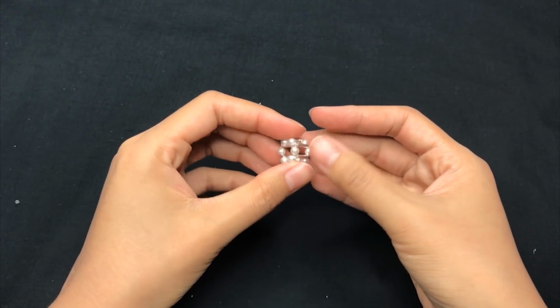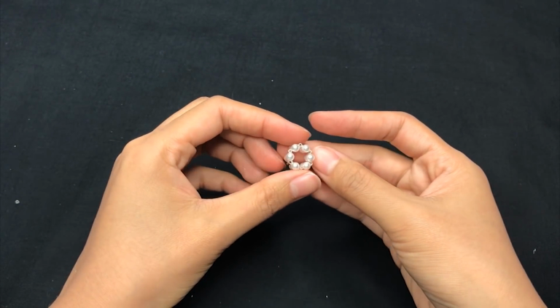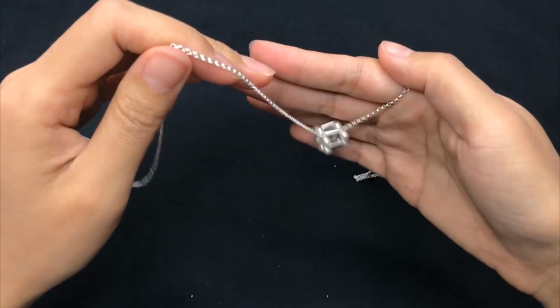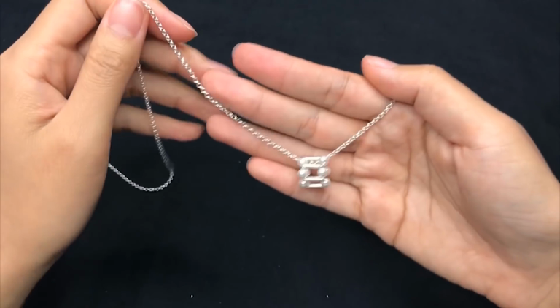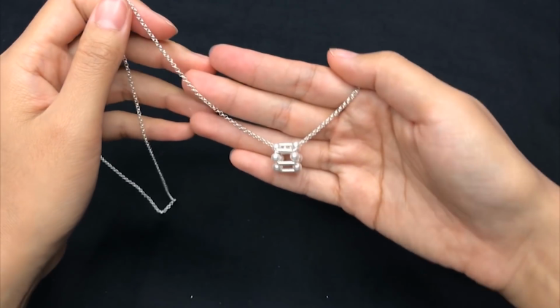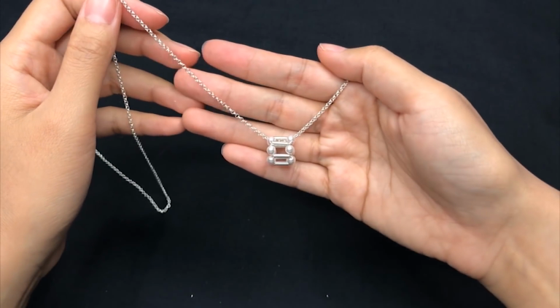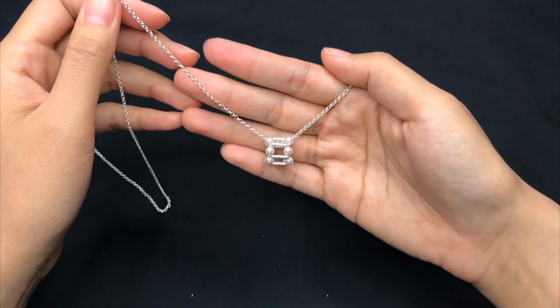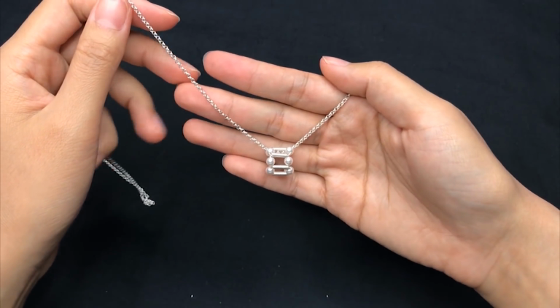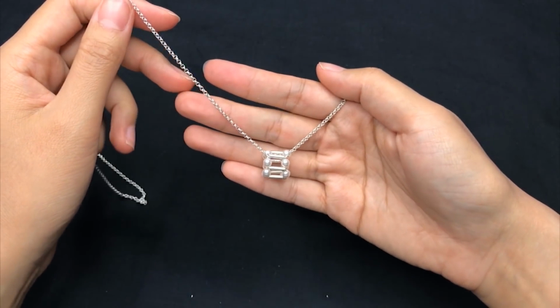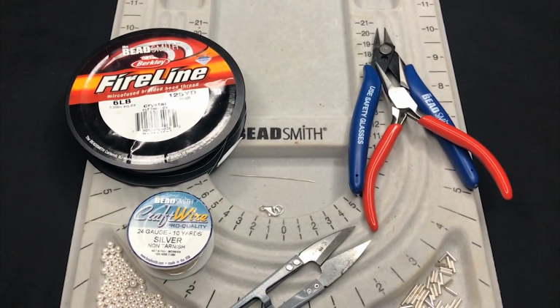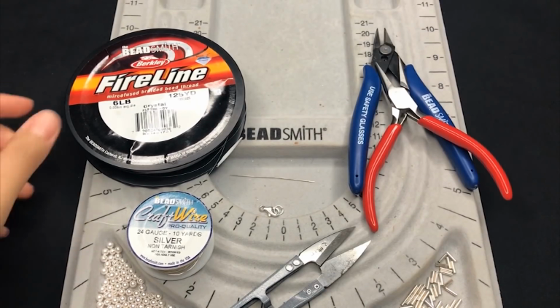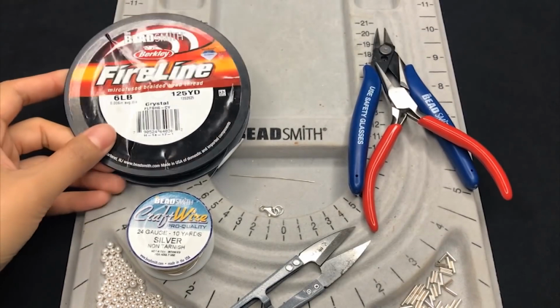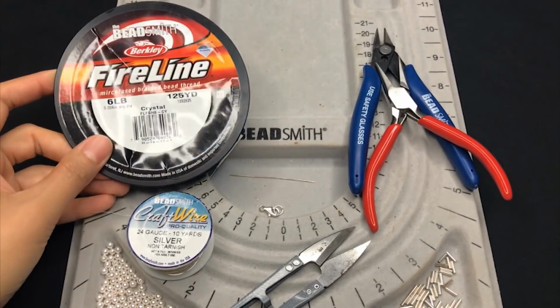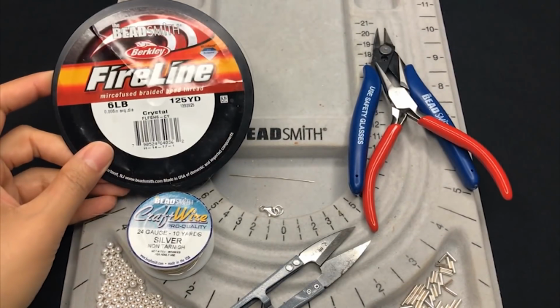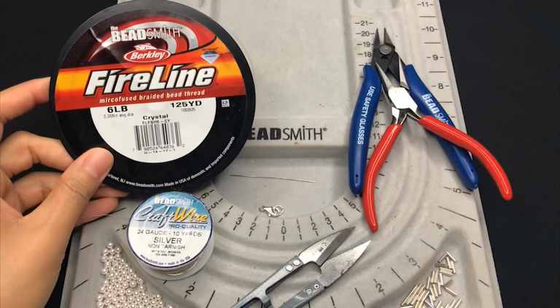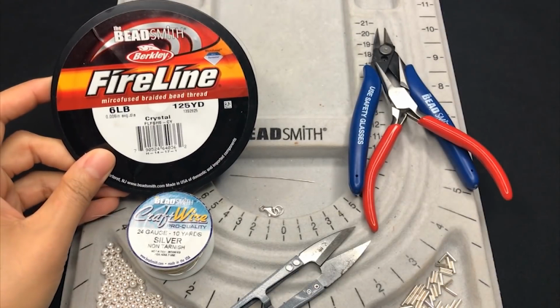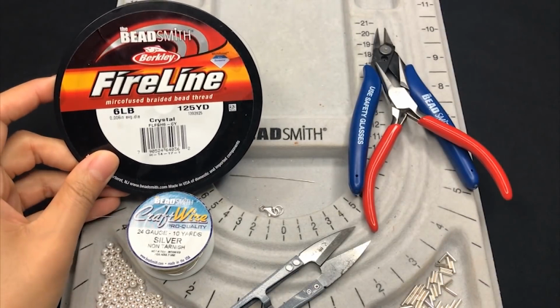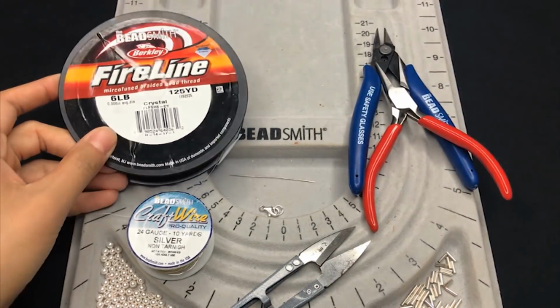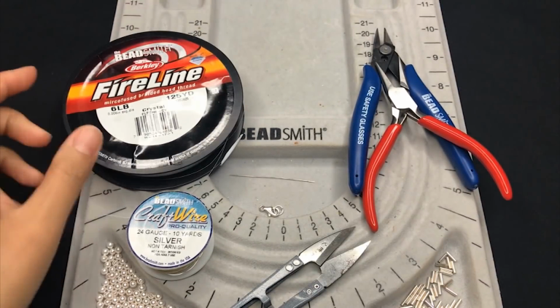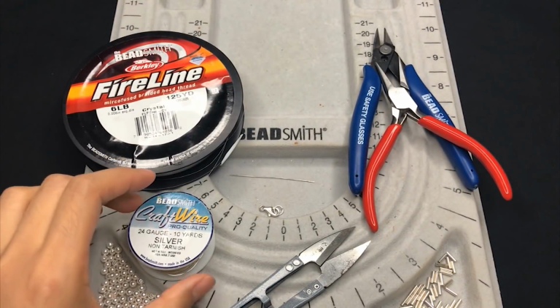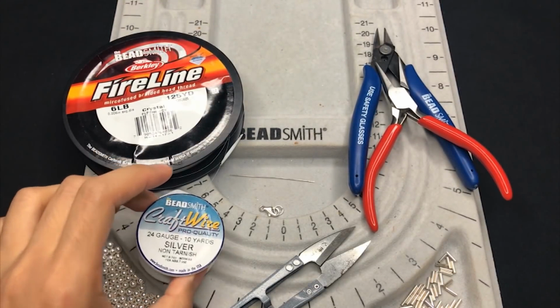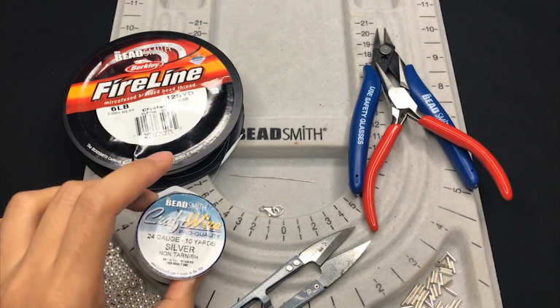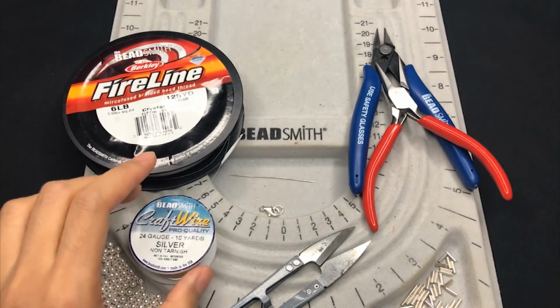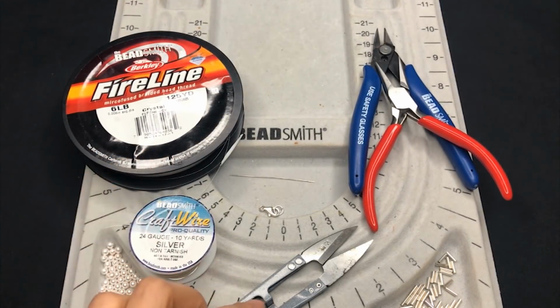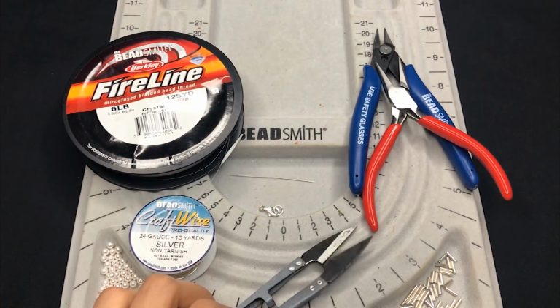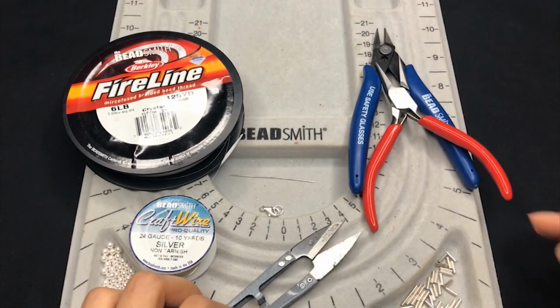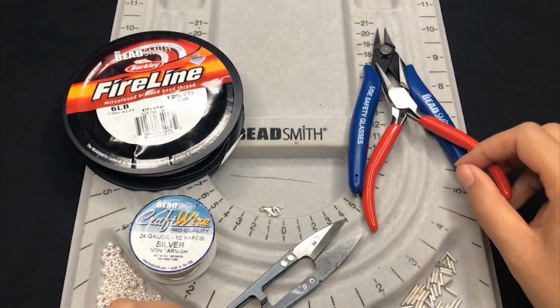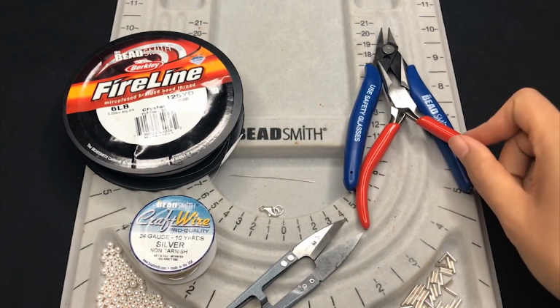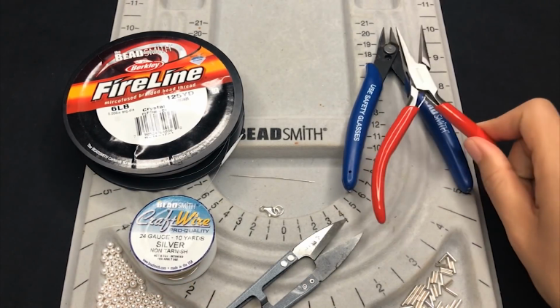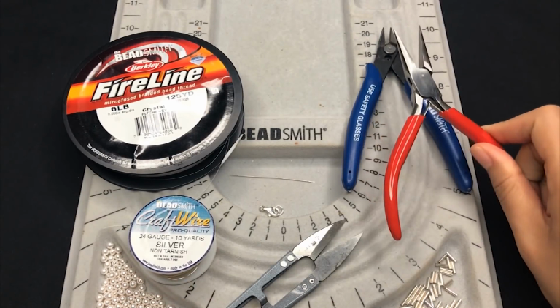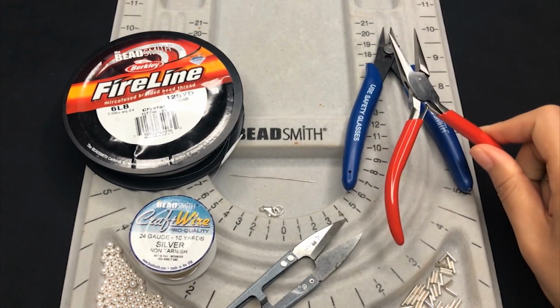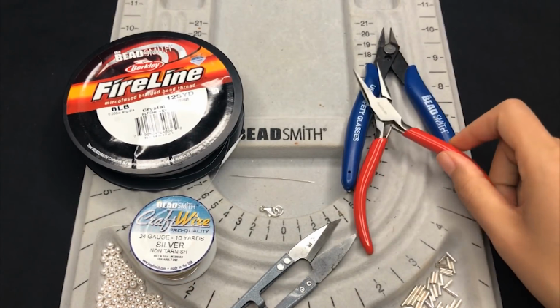I'm going to show how to make a pearl and sterling silver bracelet, ring and pendant. I'm going to use fireline, 24 gauge wire, scissors, and chain nose plier — though that's not necessary.